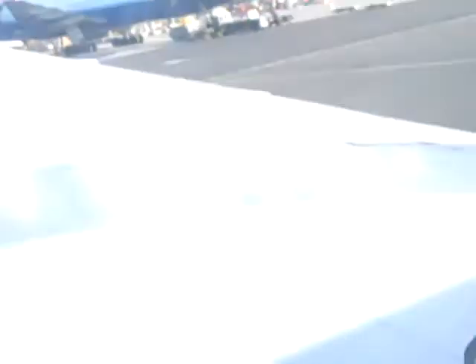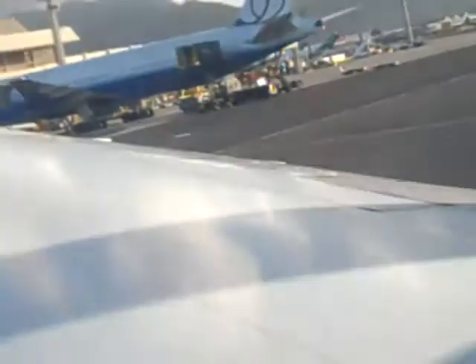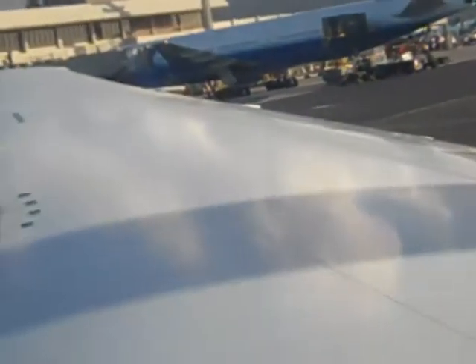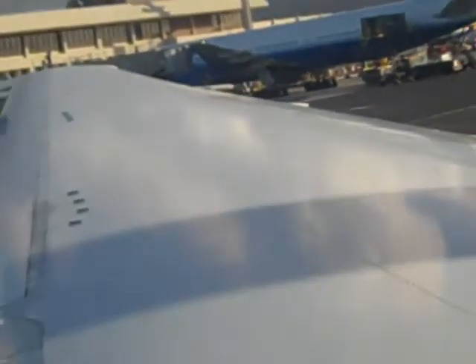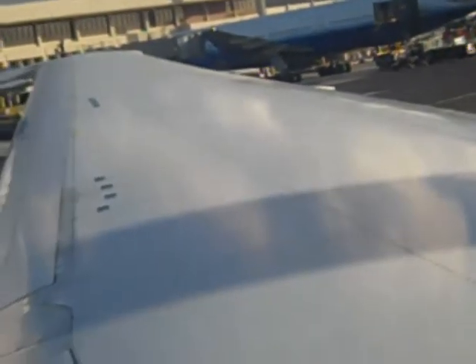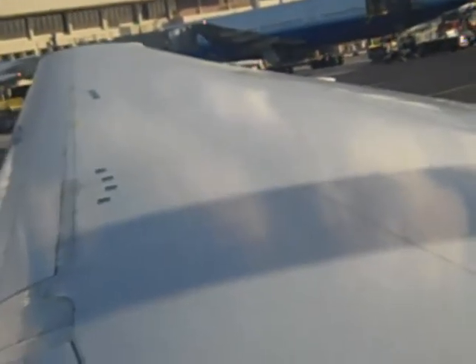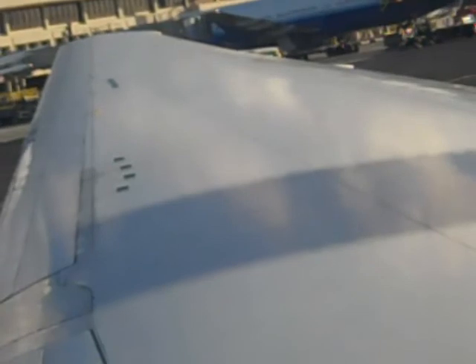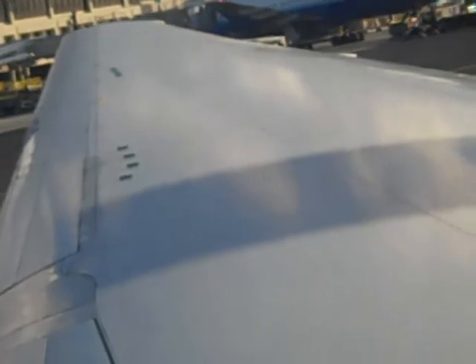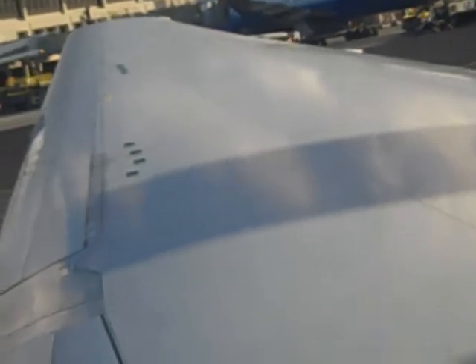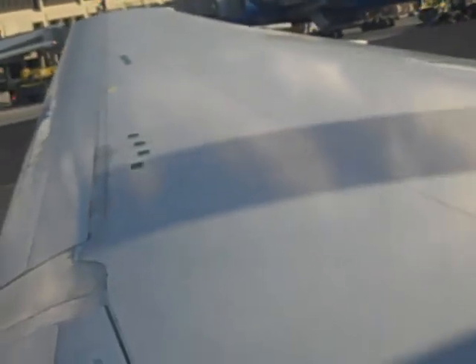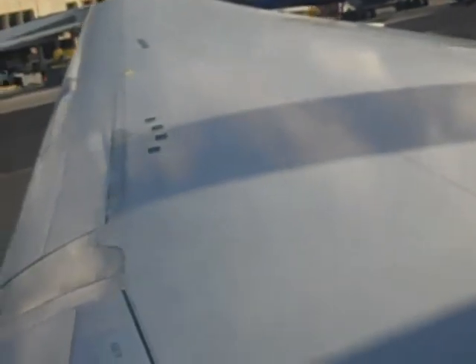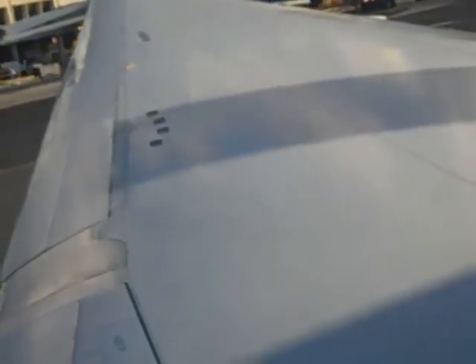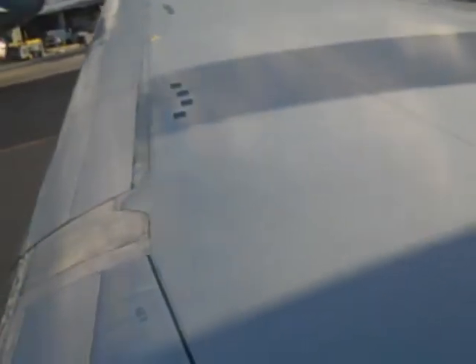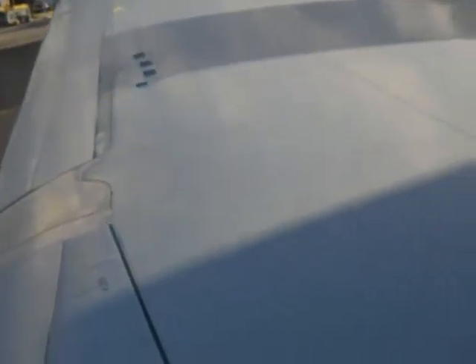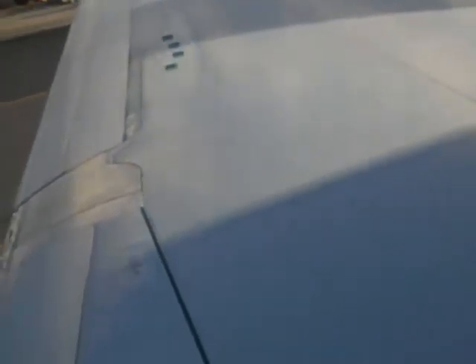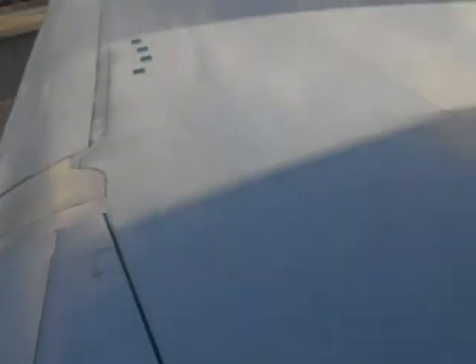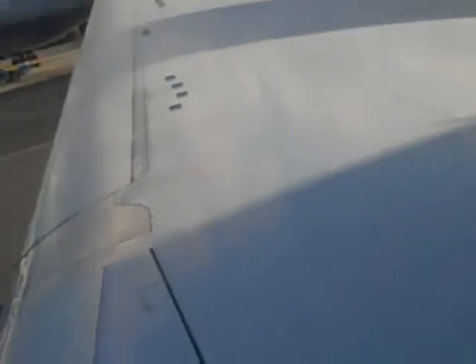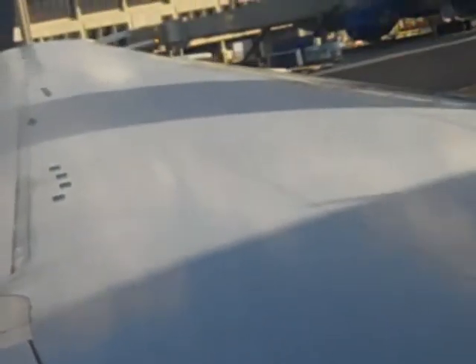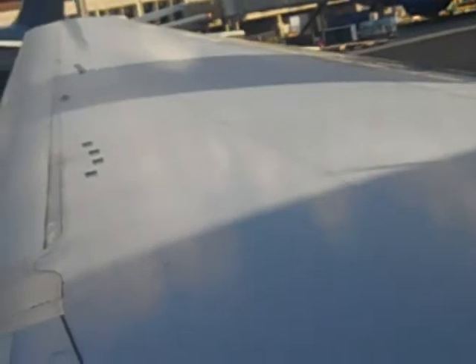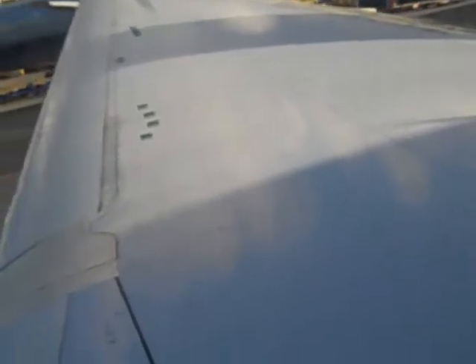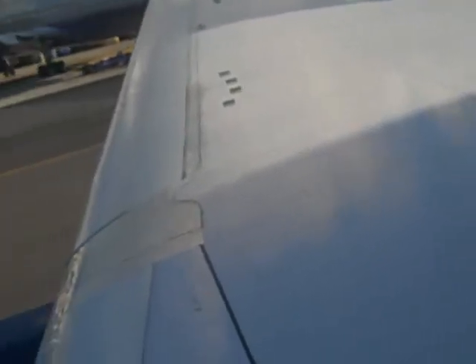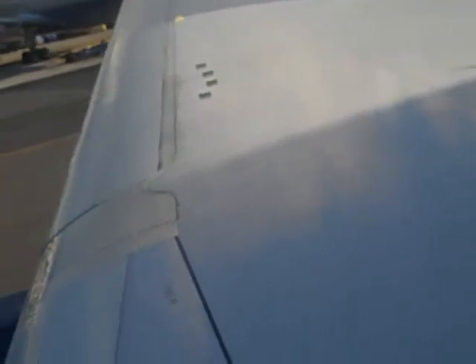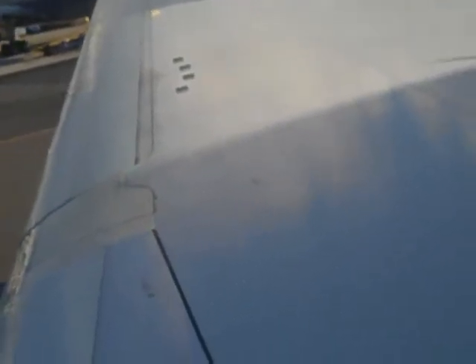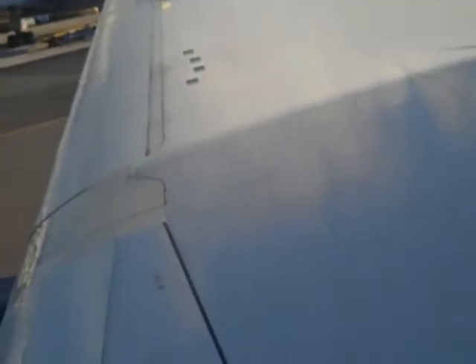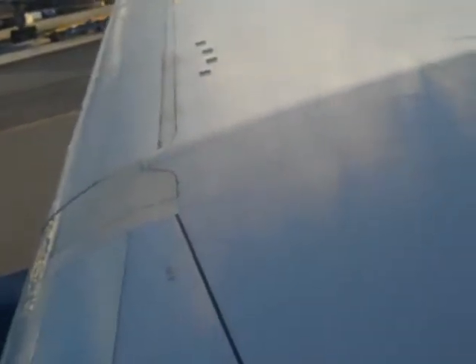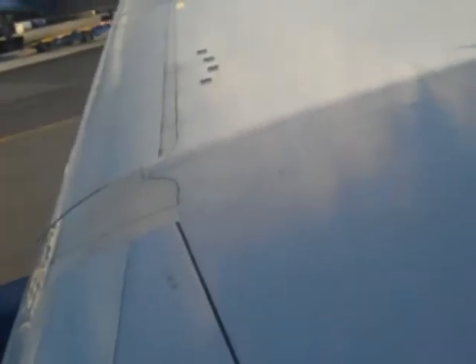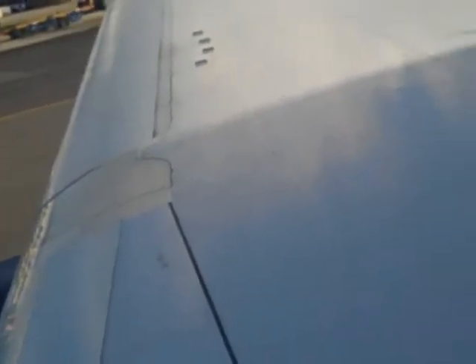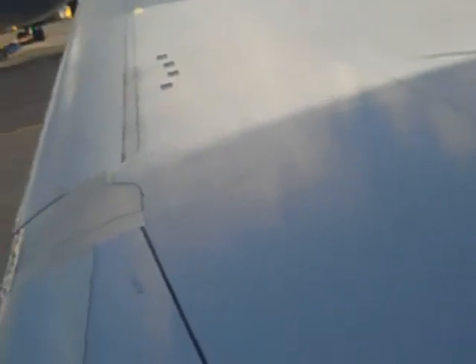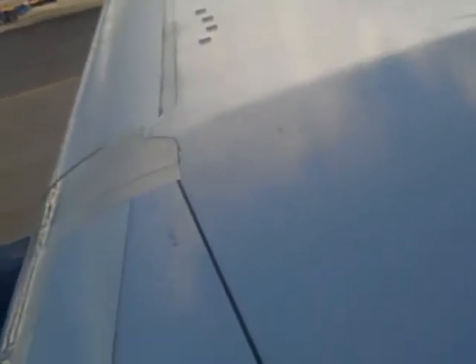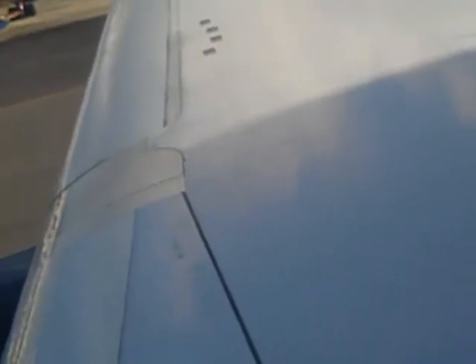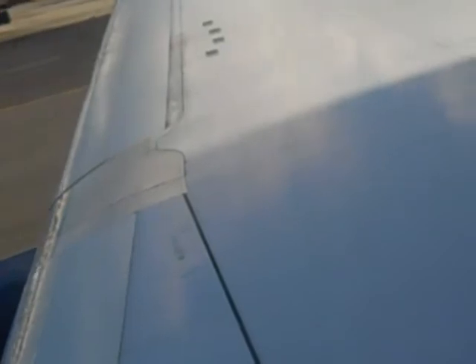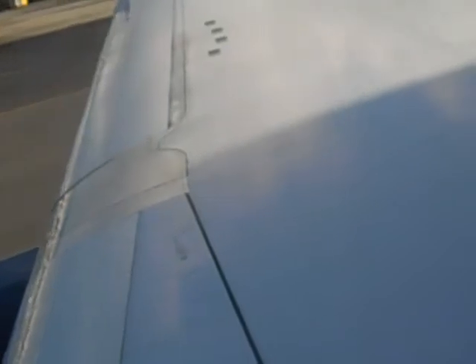Welcome aboard. Before we depart, please remove the safety card from the seat pocket in front of you. You can follow along as we demonstrate the safety features of this Boeing 767 airplane. We appreciate your complete attention to this important safety information.